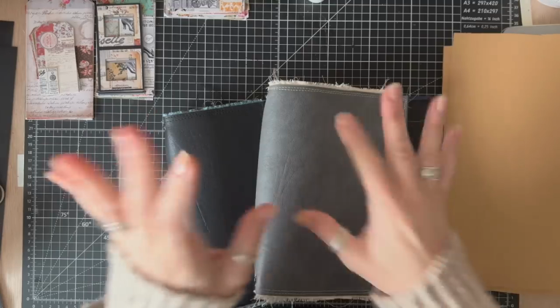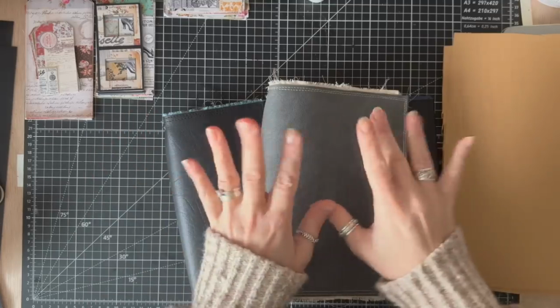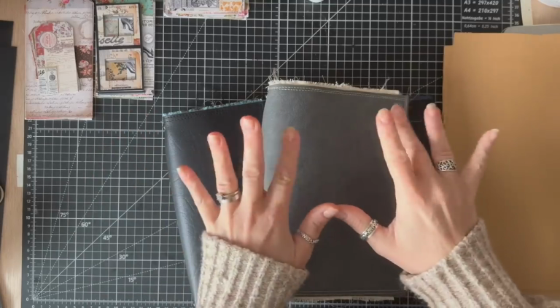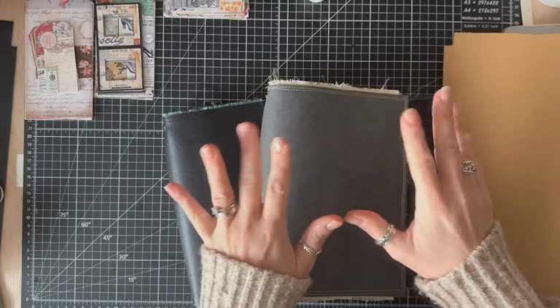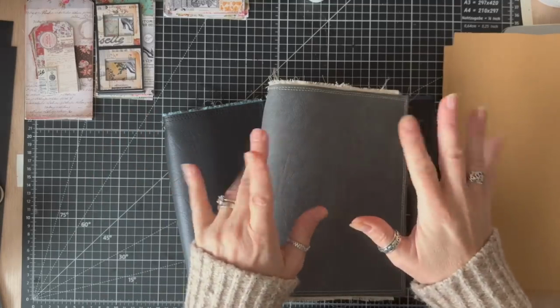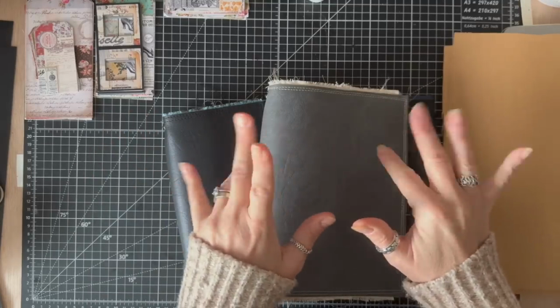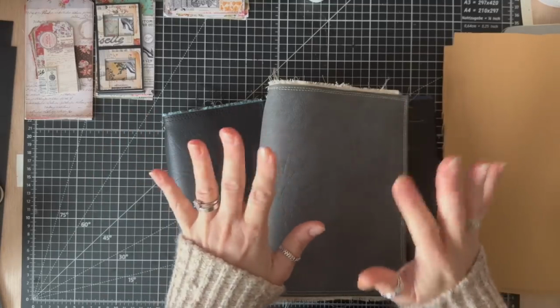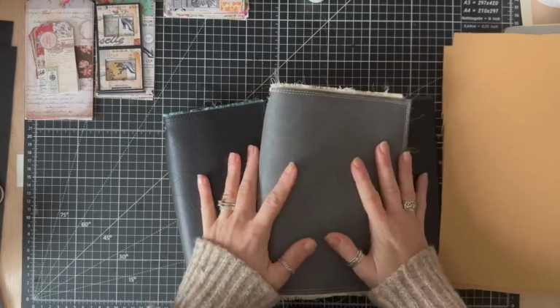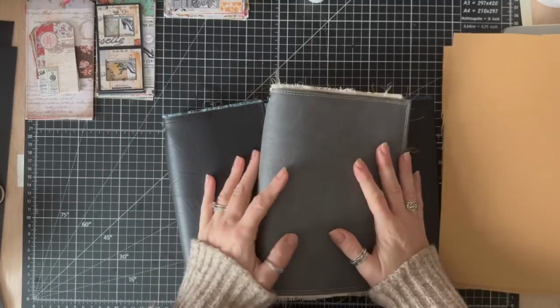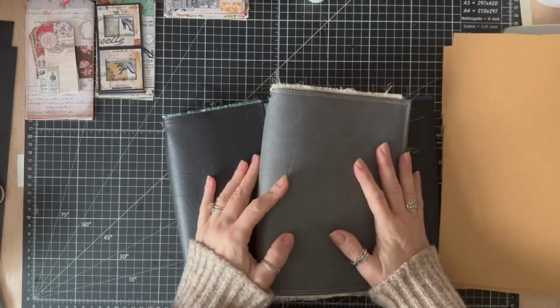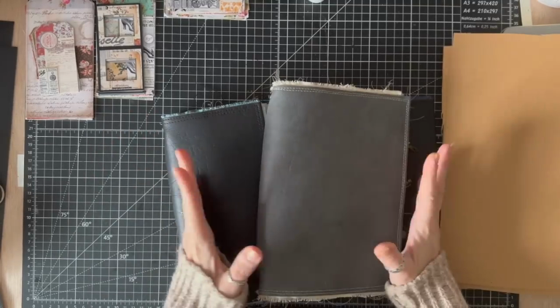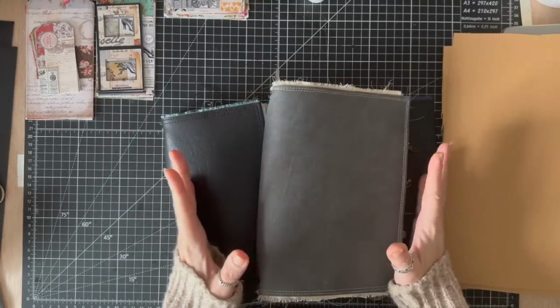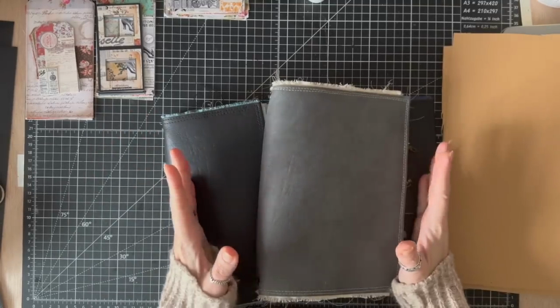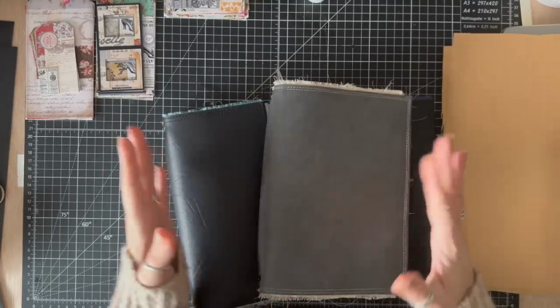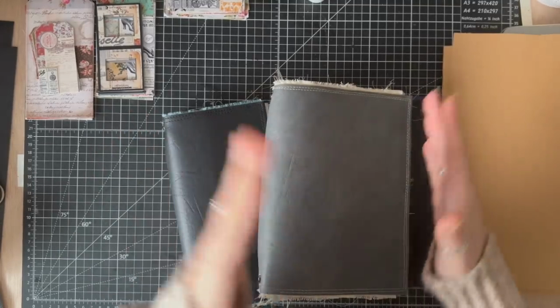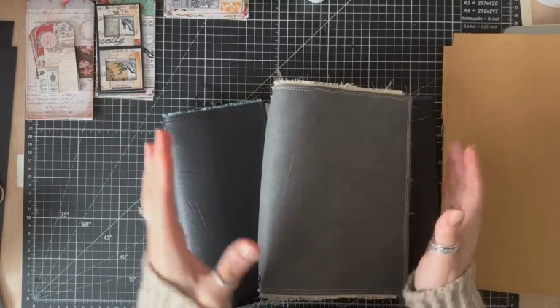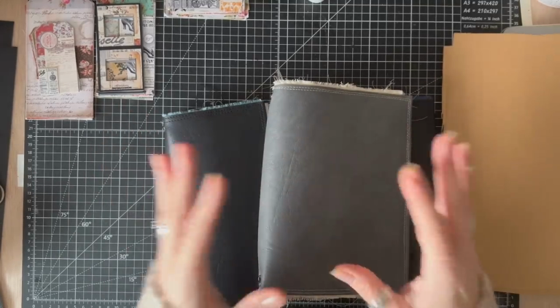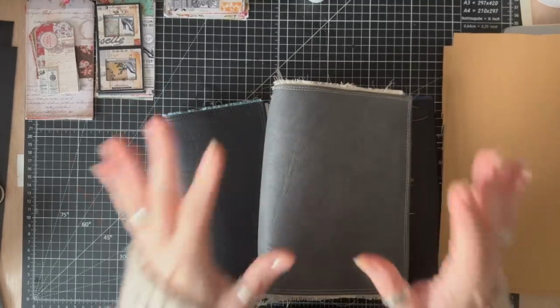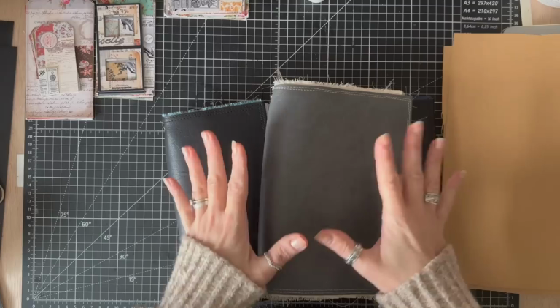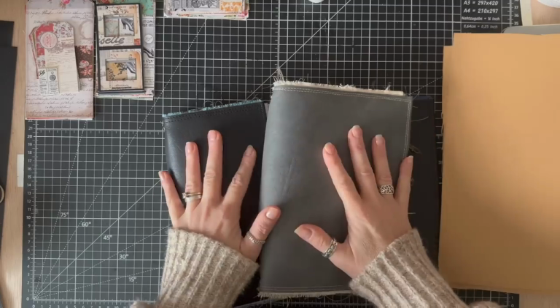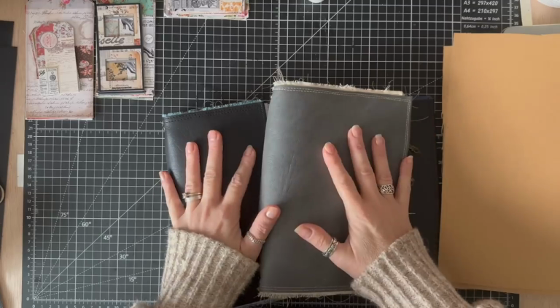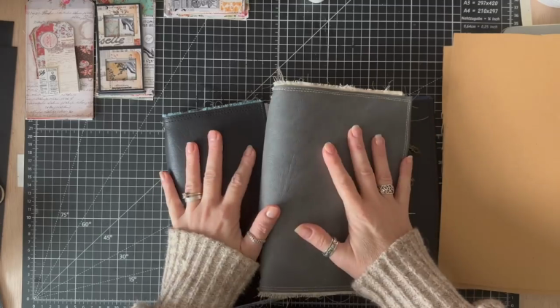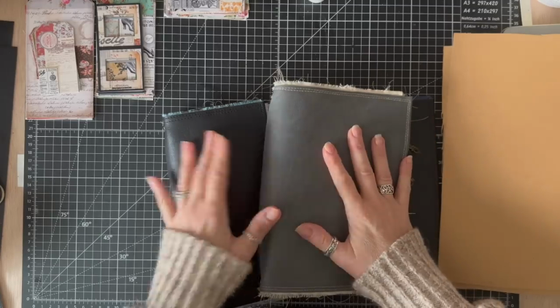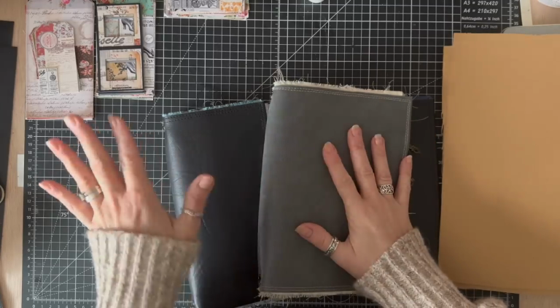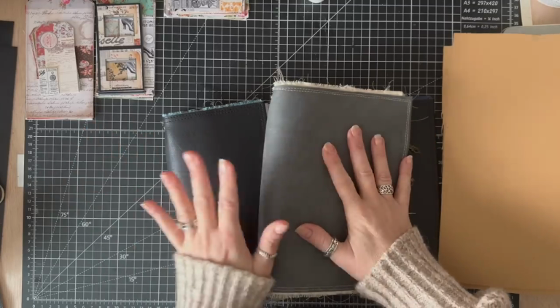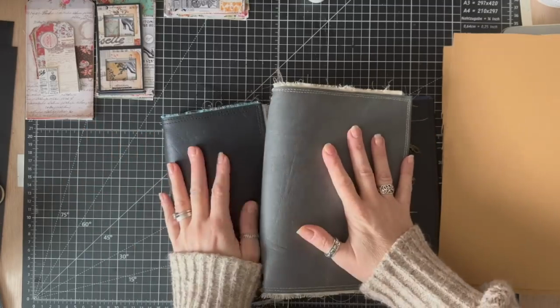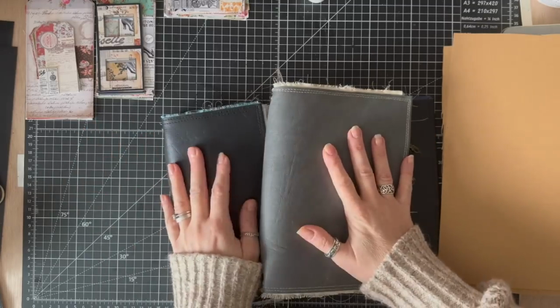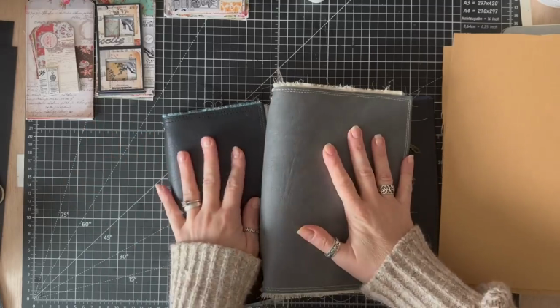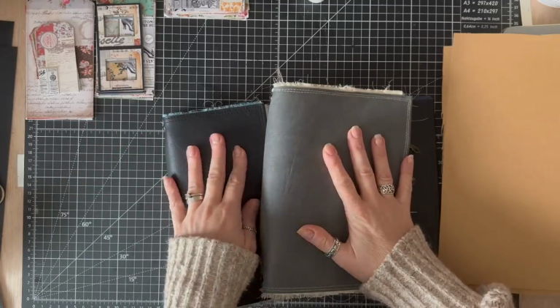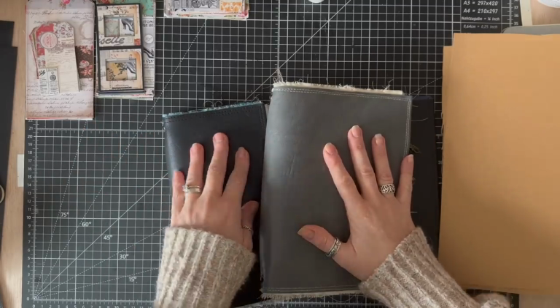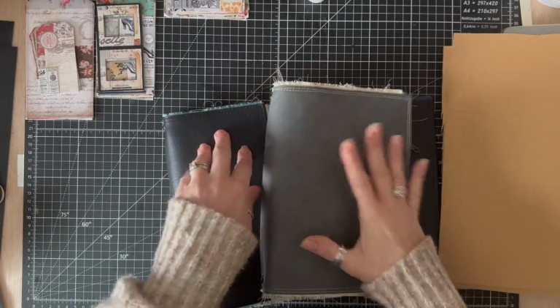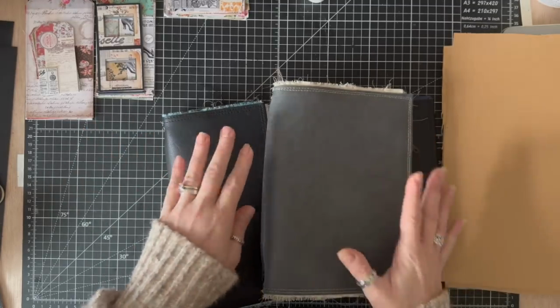Hello! Currently I've been a bit tied up because I've been working on some journals, but I've also been working on a new kit.